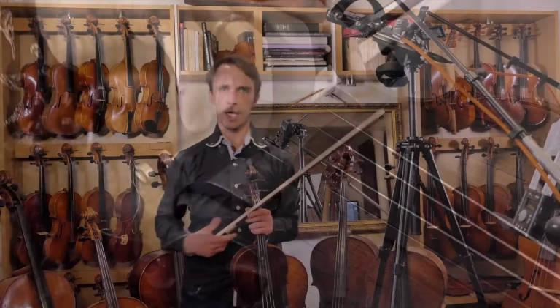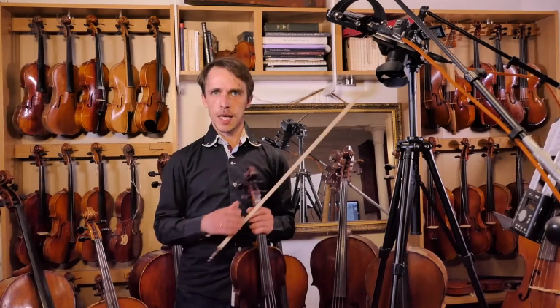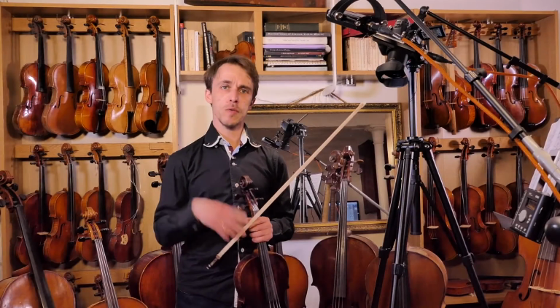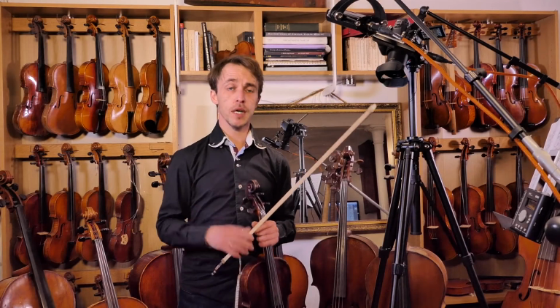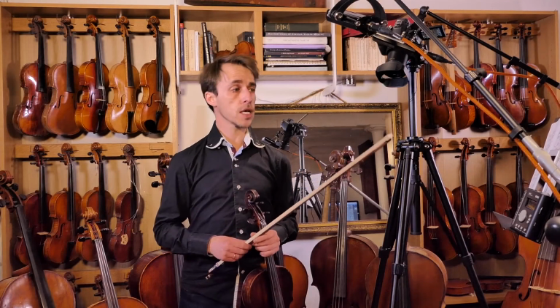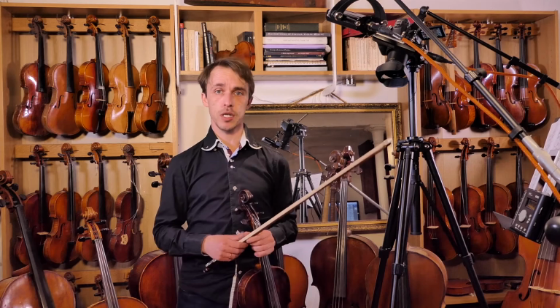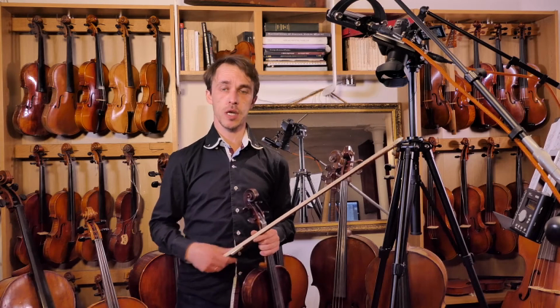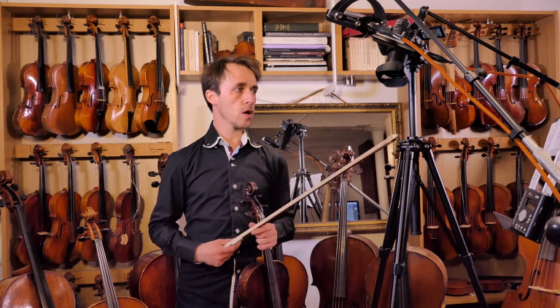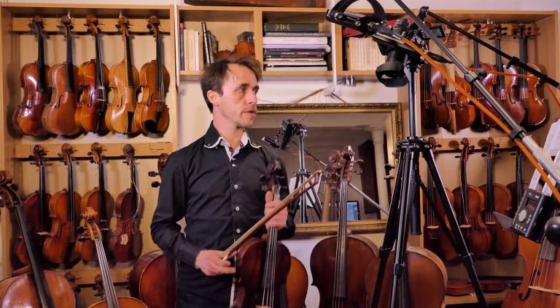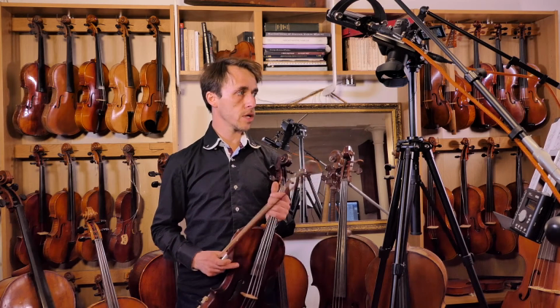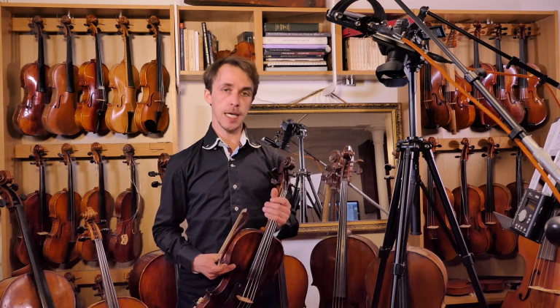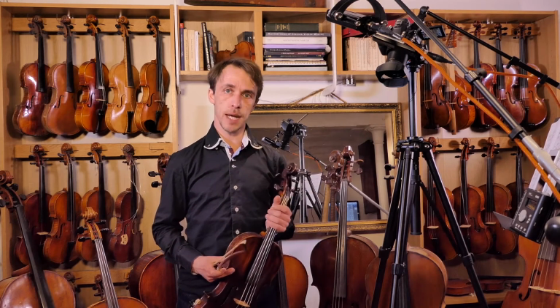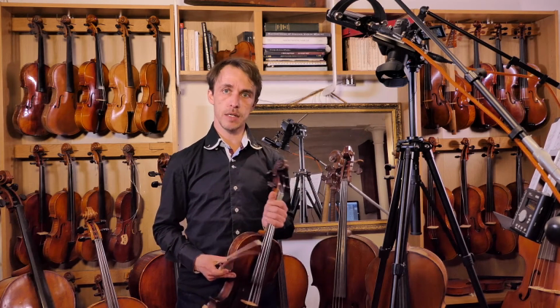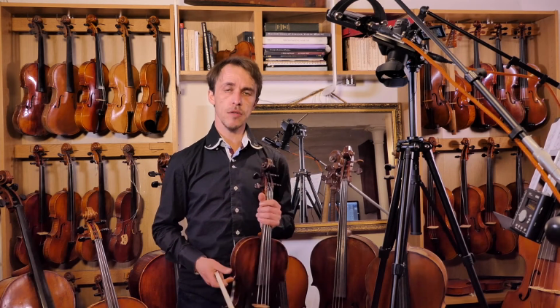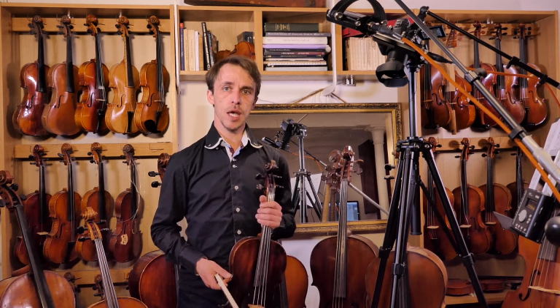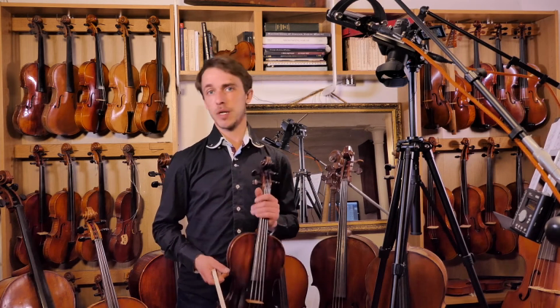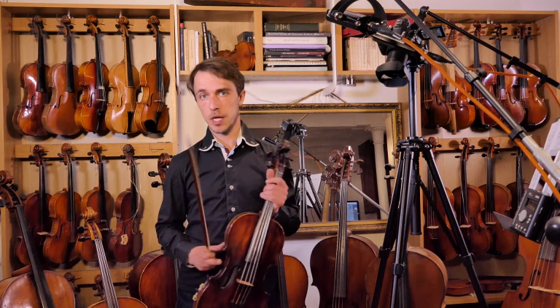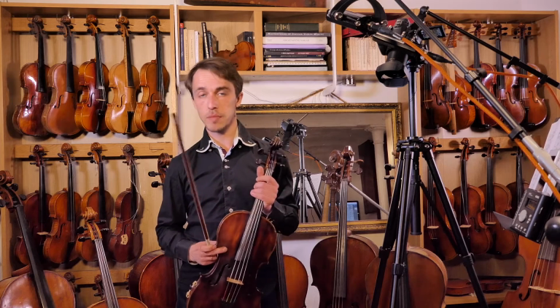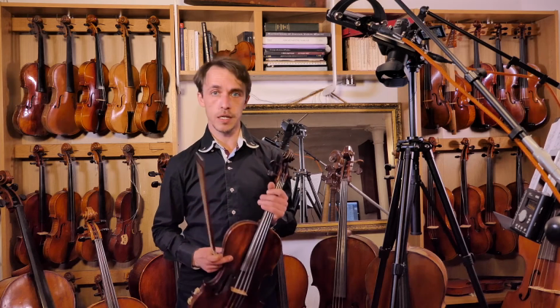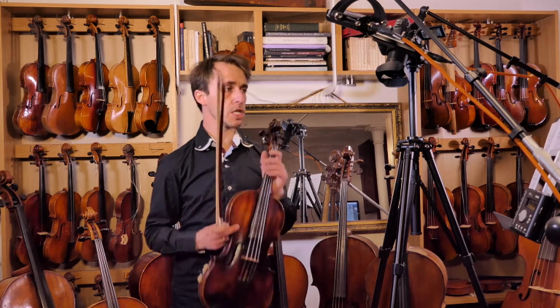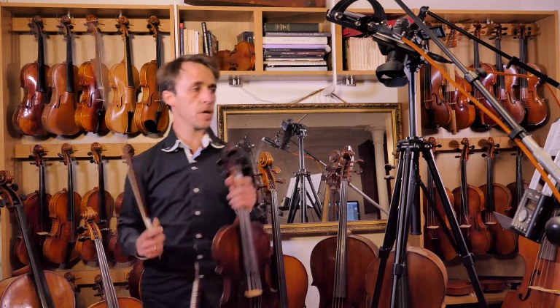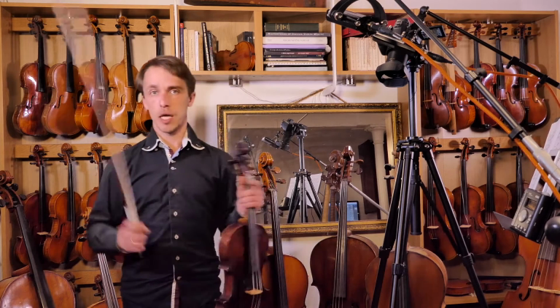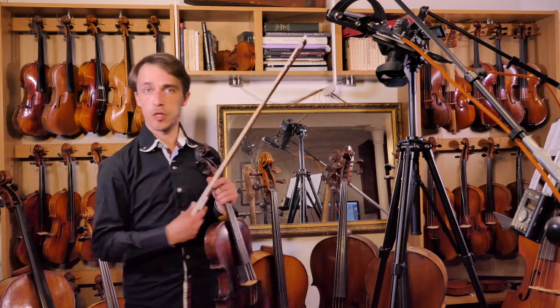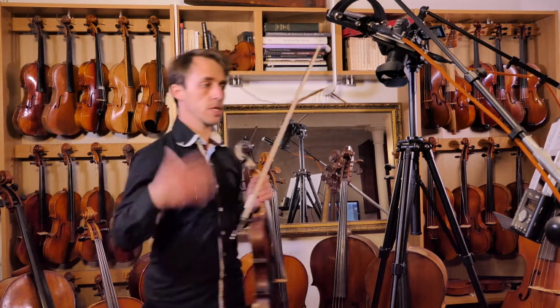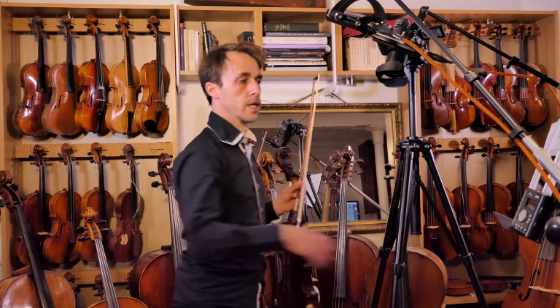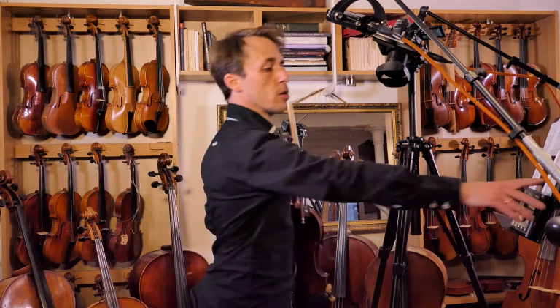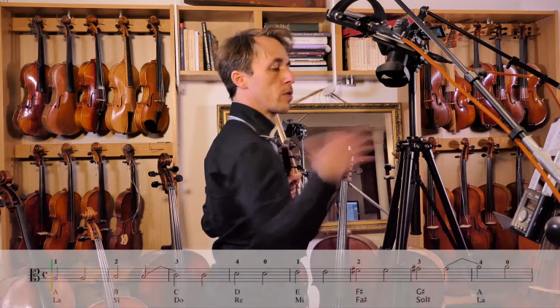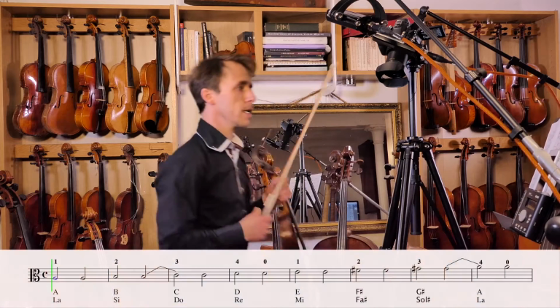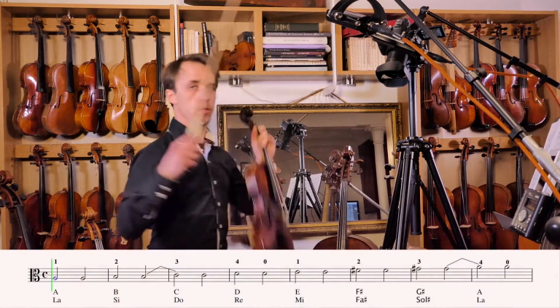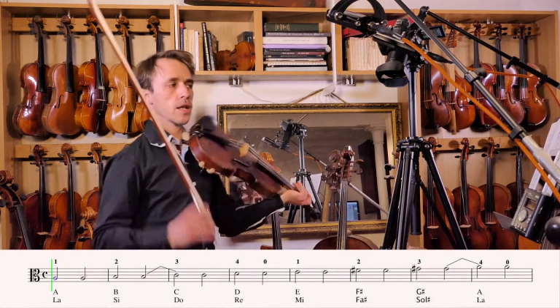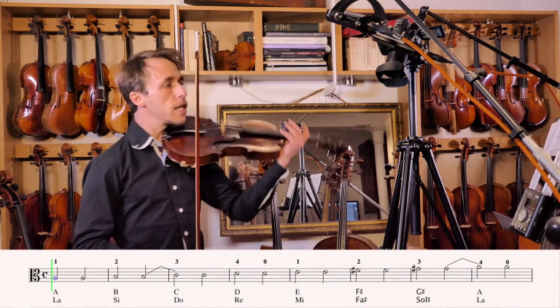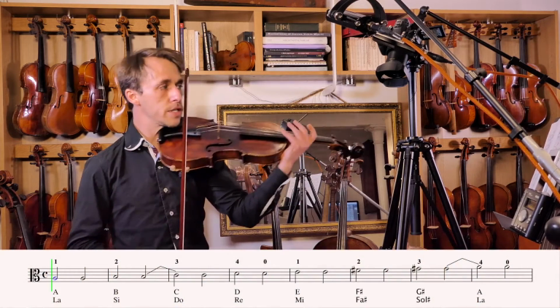Hello, we're back for the last repetition of the A minor scale. Remember: F sharp and G sharp. It's at 120. By now you should know what we're doing, so let's go for it.